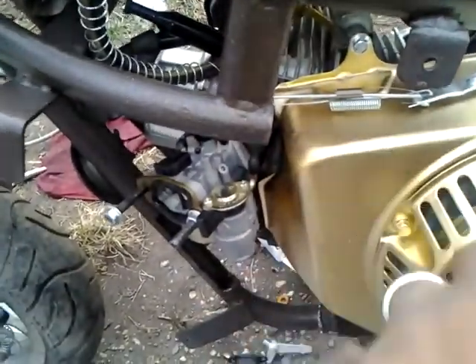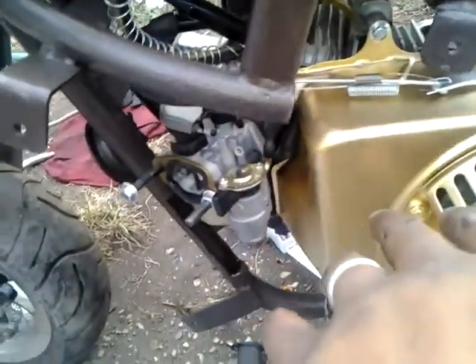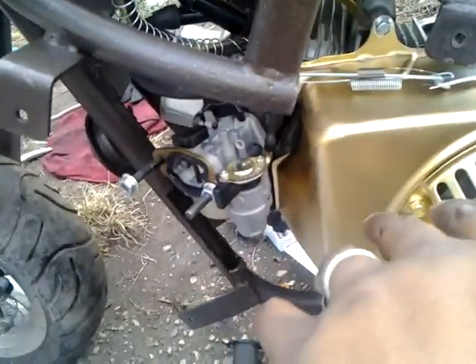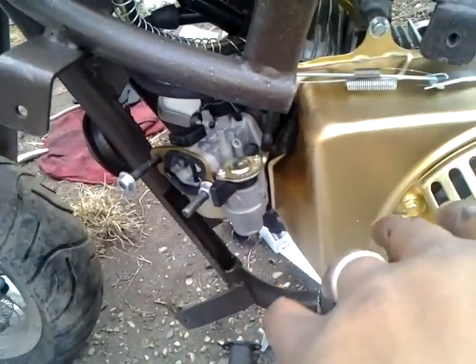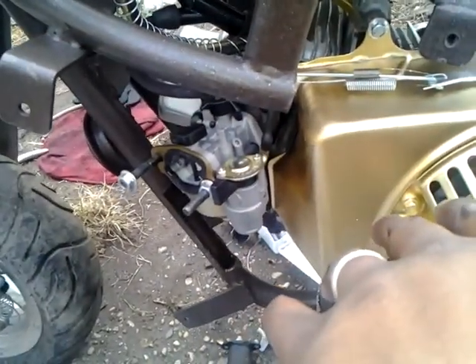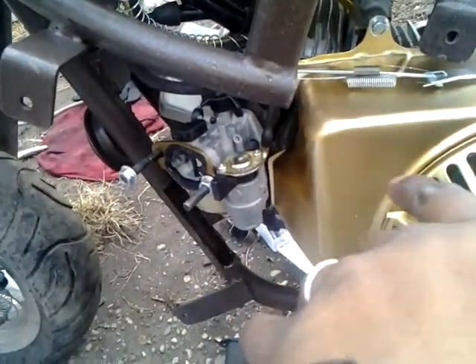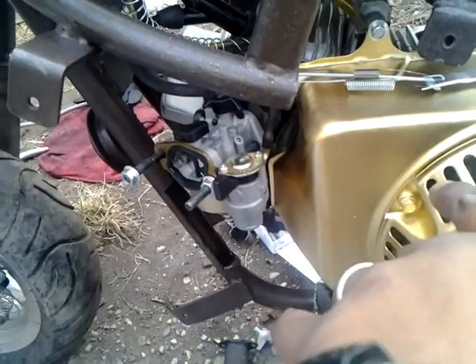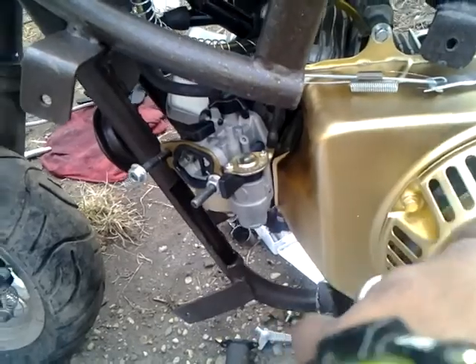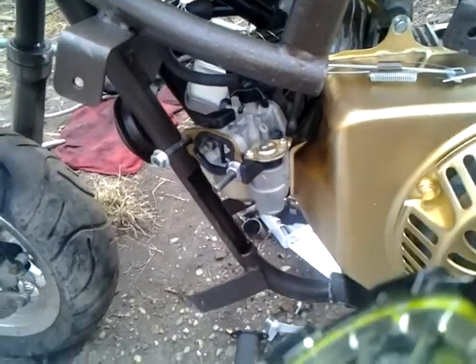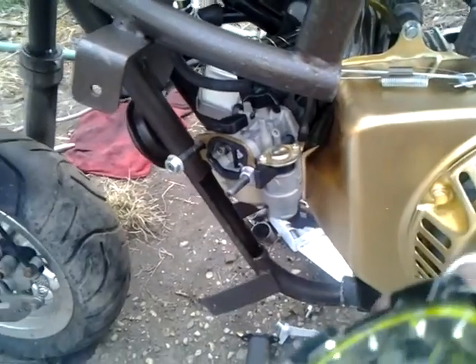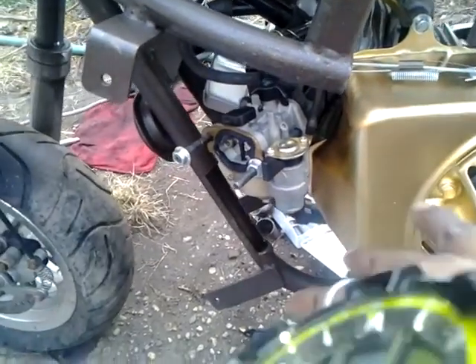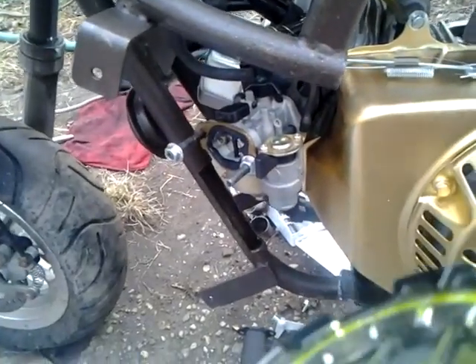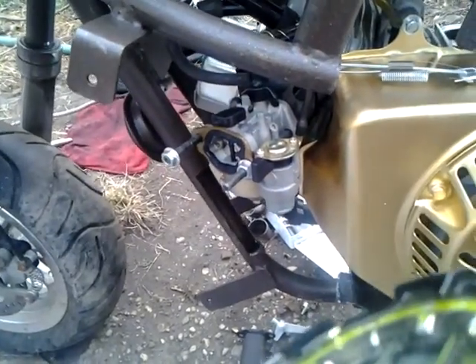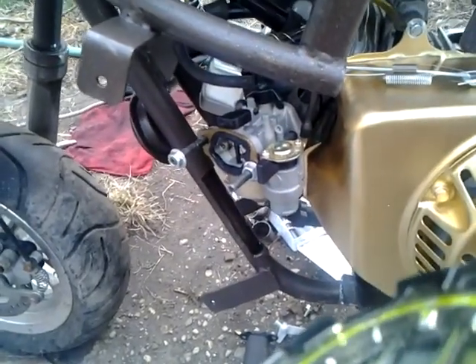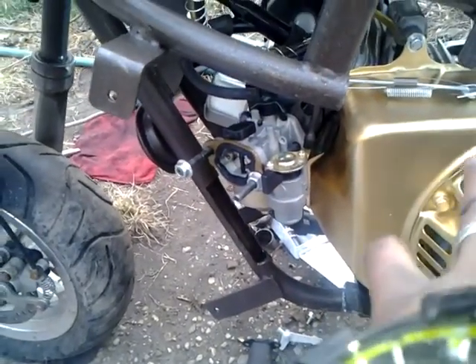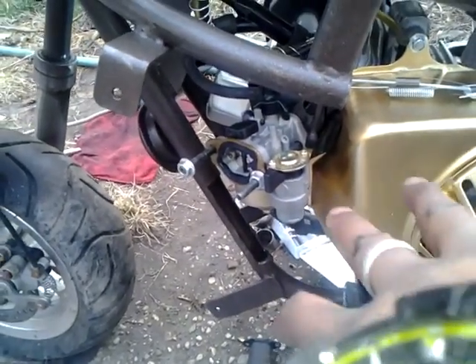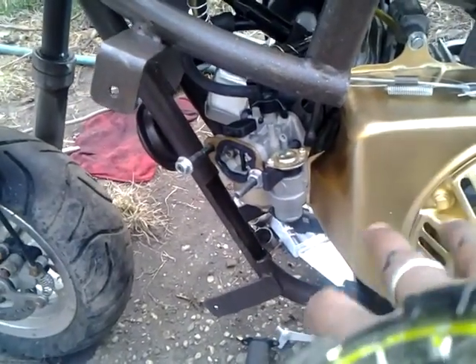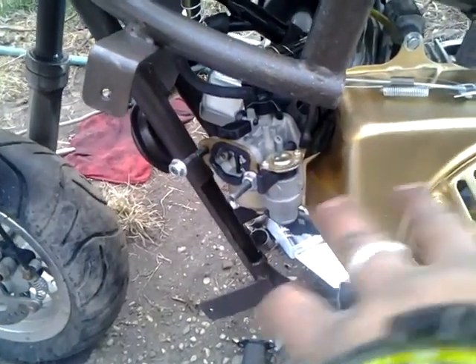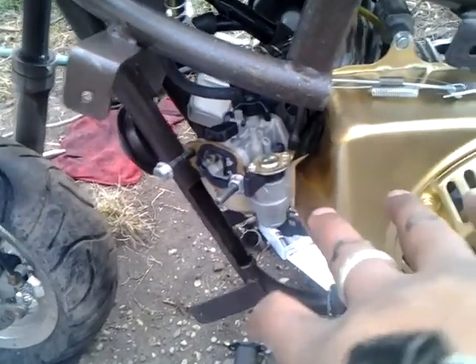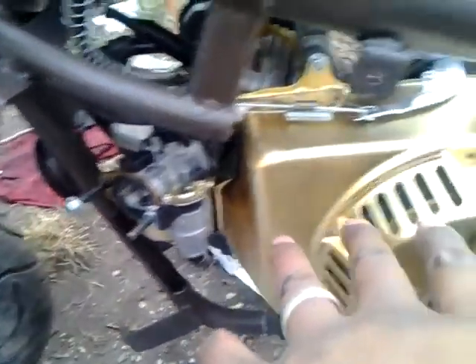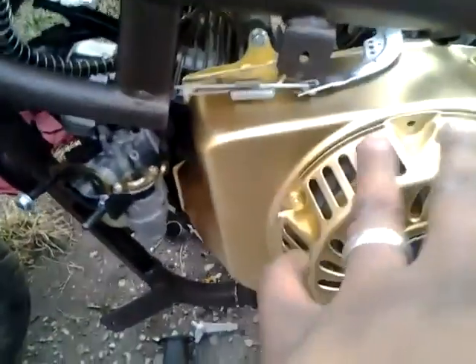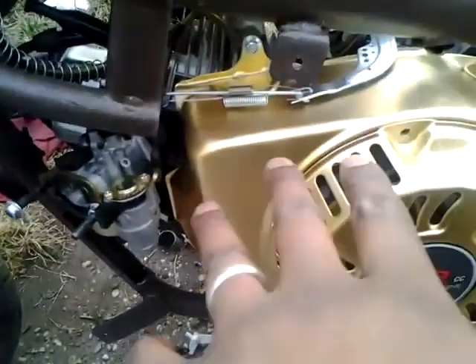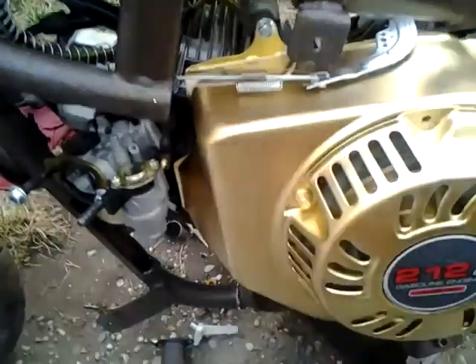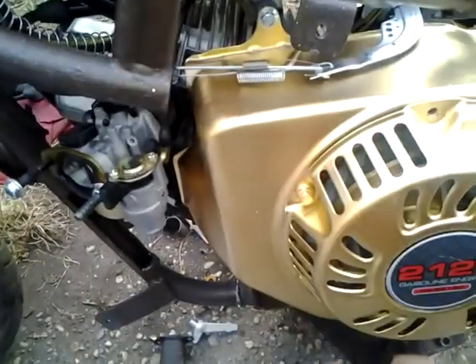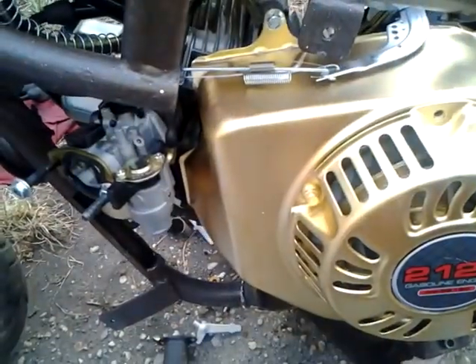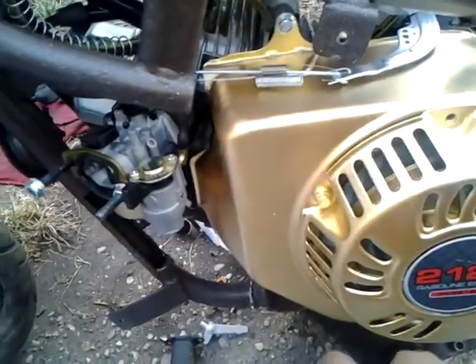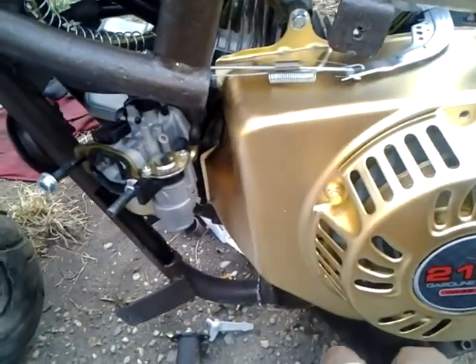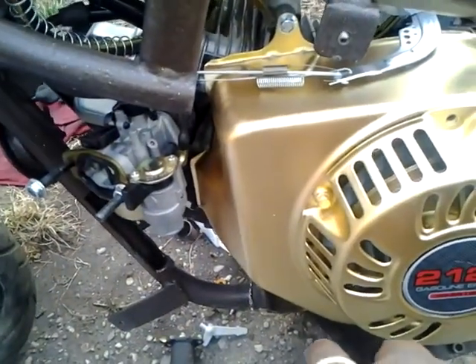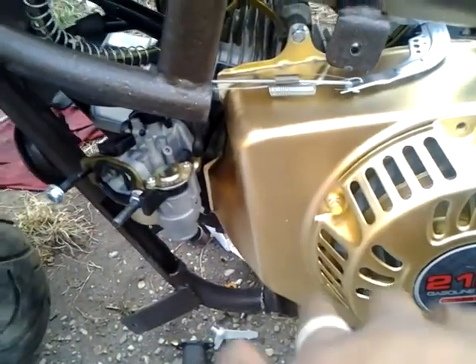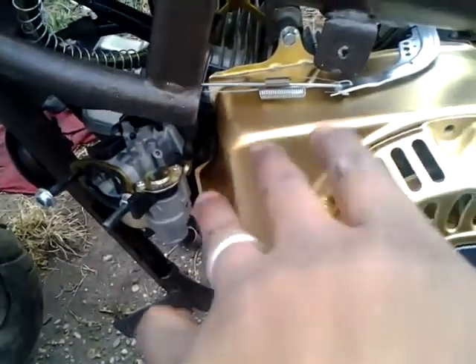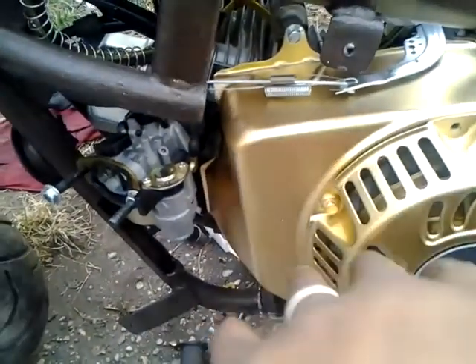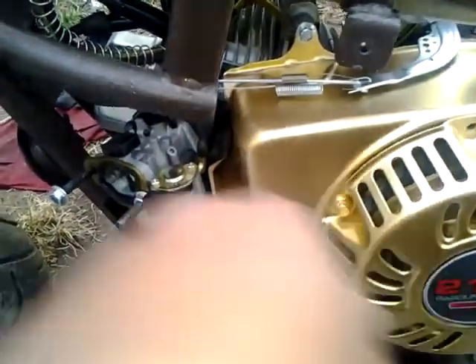Because I removed the governor from the bike, that kind of kills the whole factory thing. It's now a completely modified engine — the governor is gone.